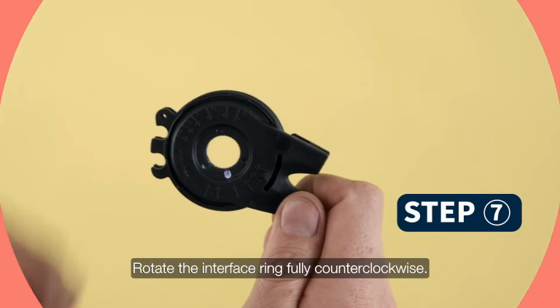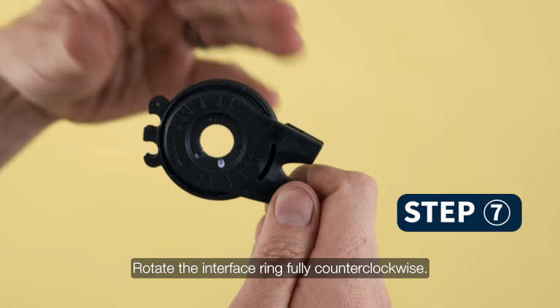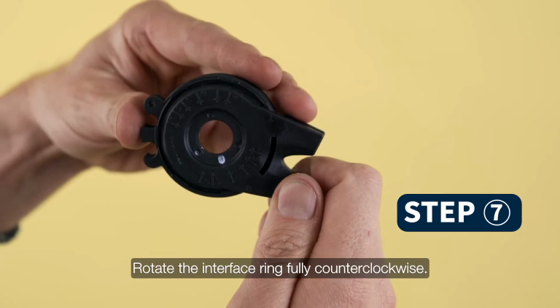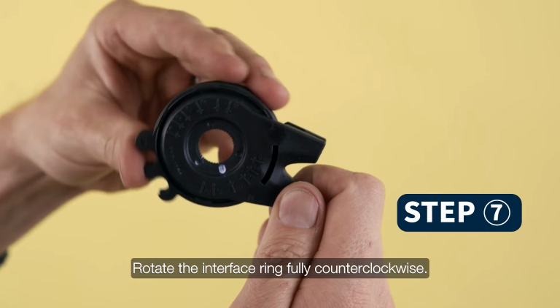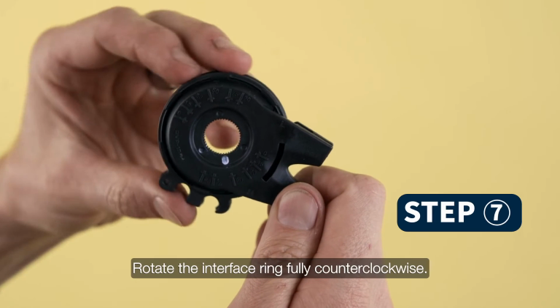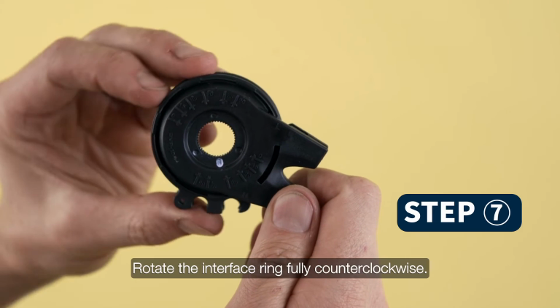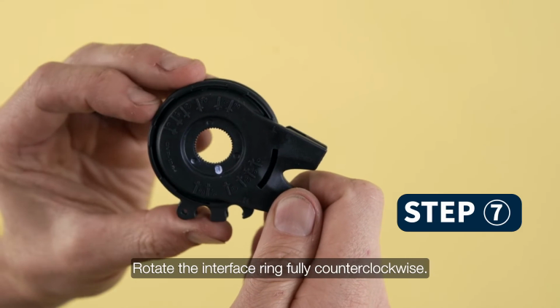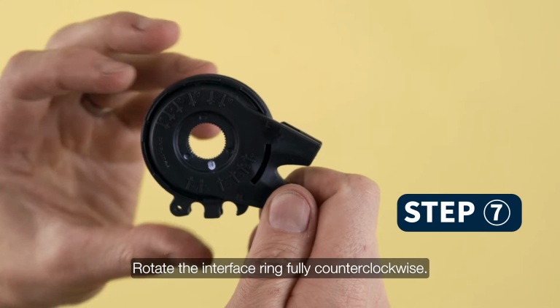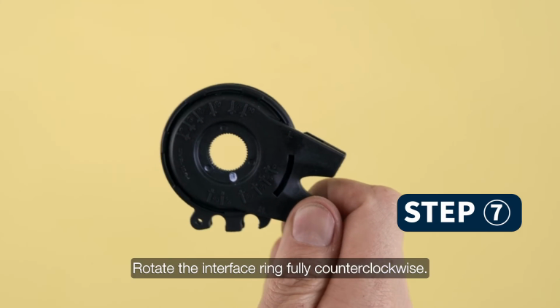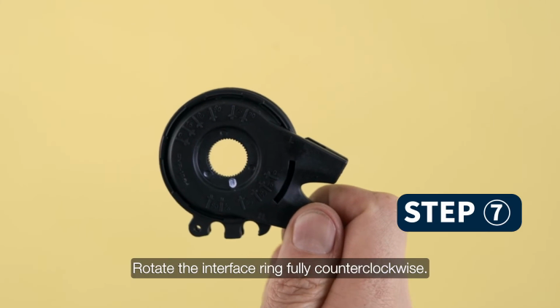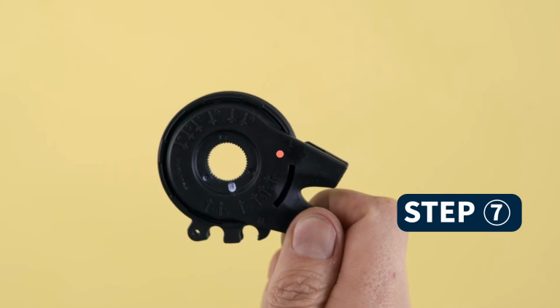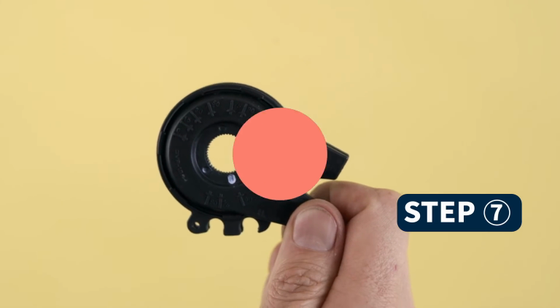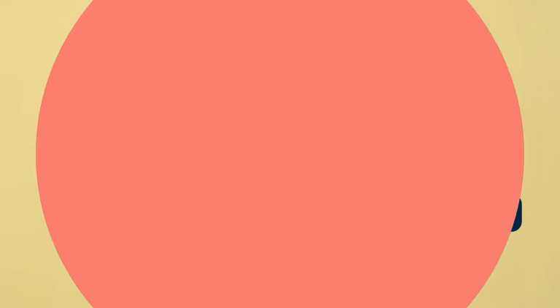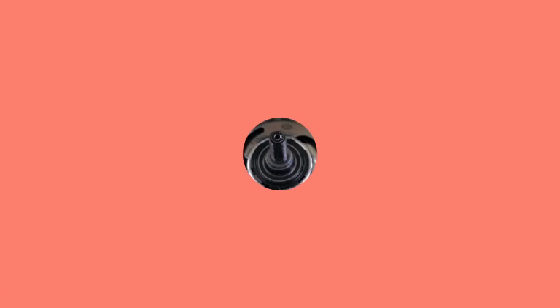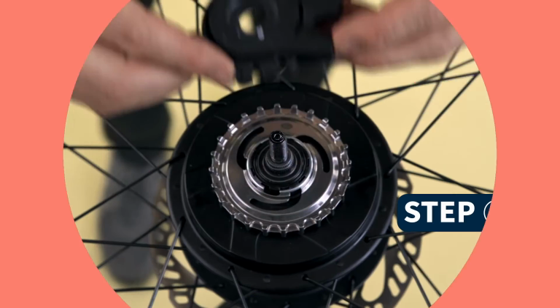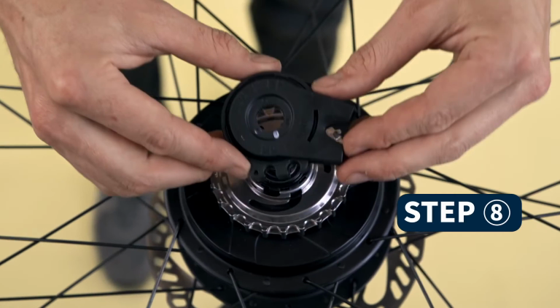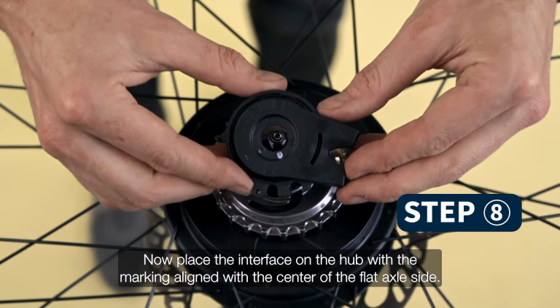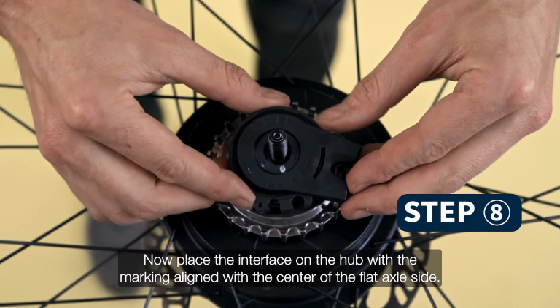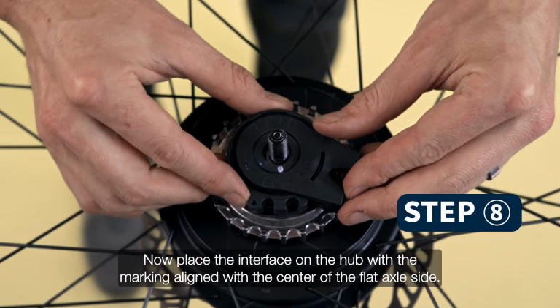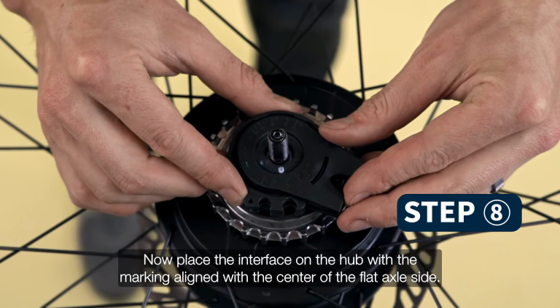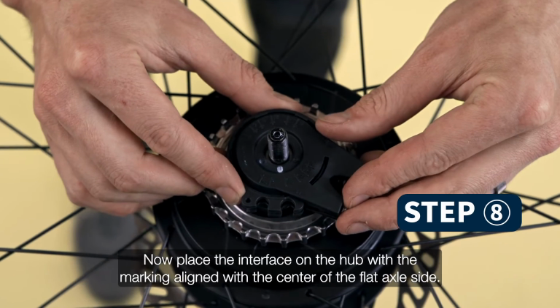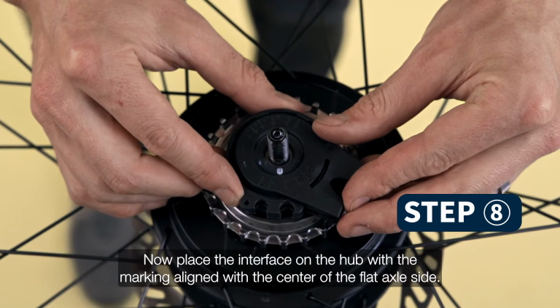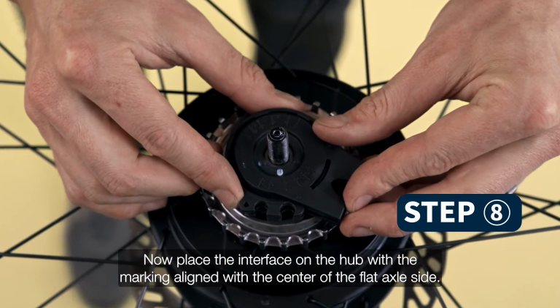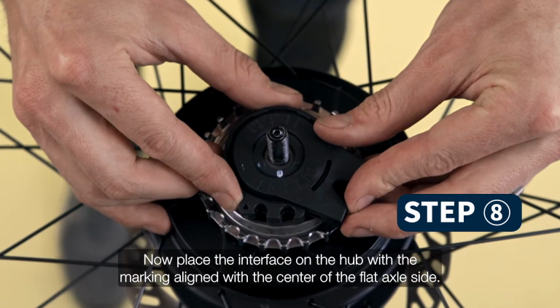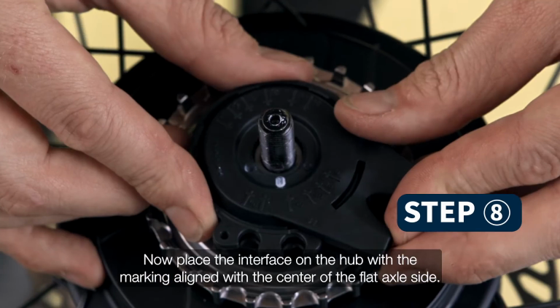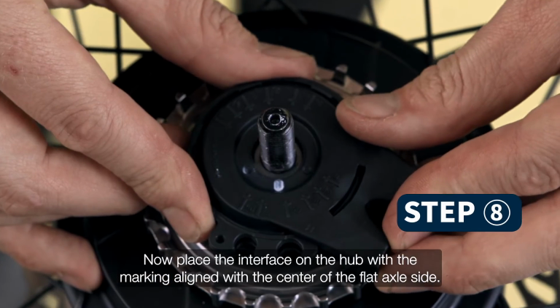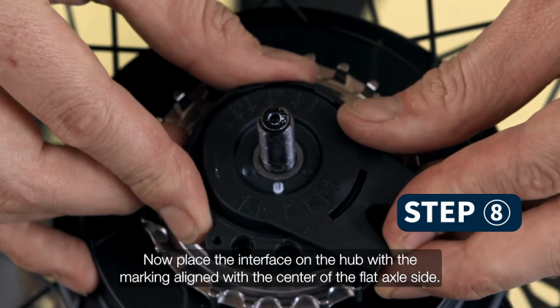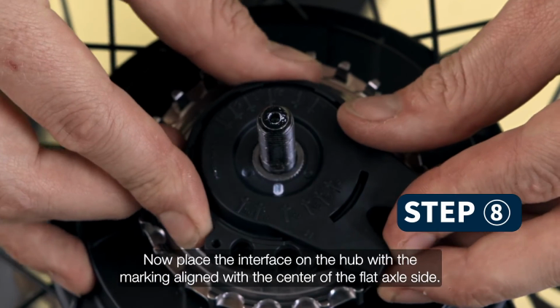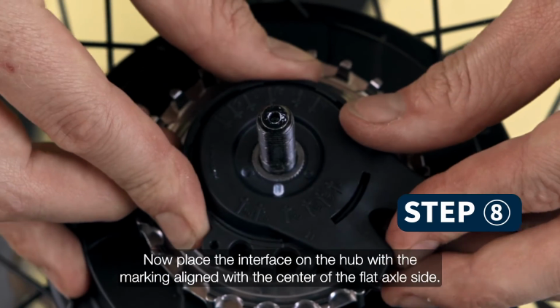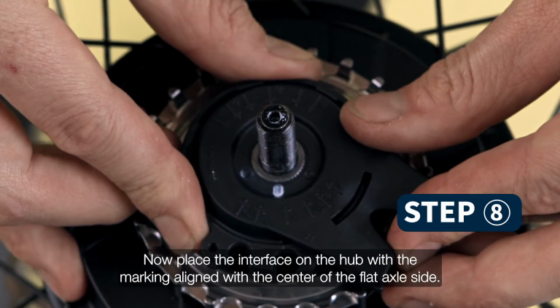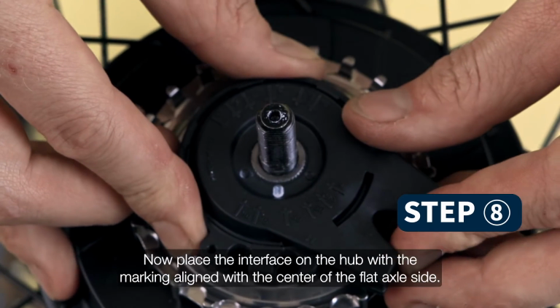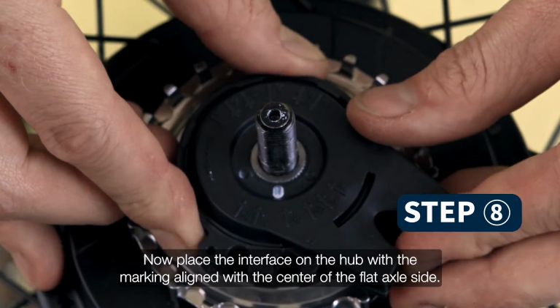Rotate the interface ring fully counterclockwise. Now place the interface on the hub with the marking aligned with the center of the flat axle side.